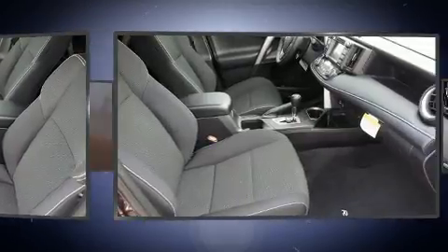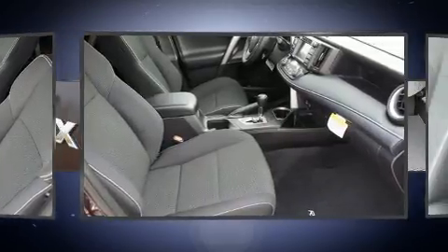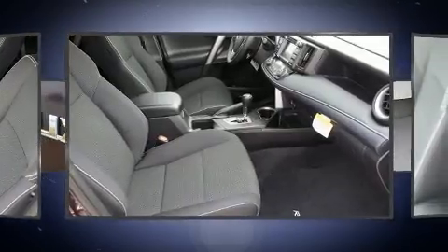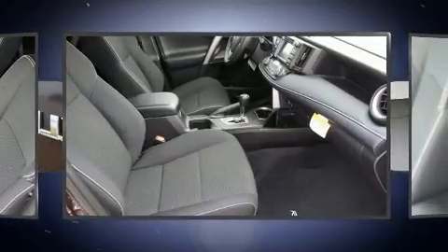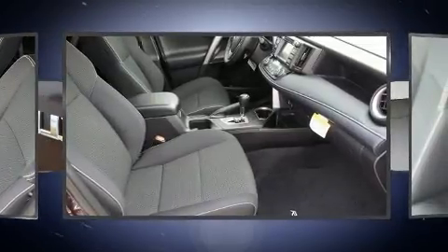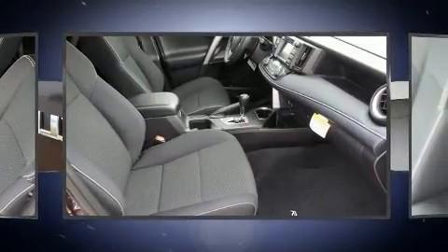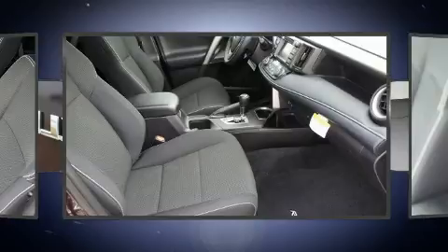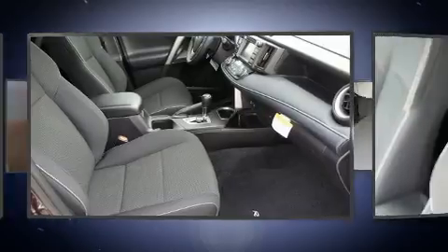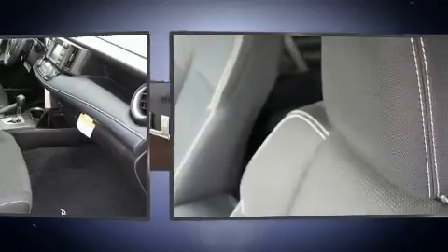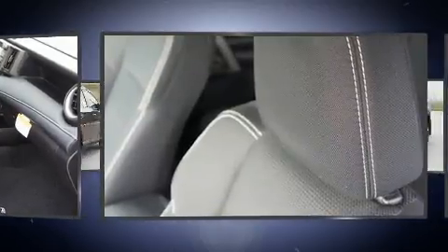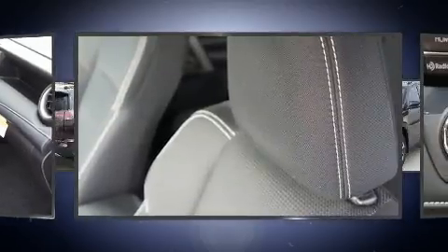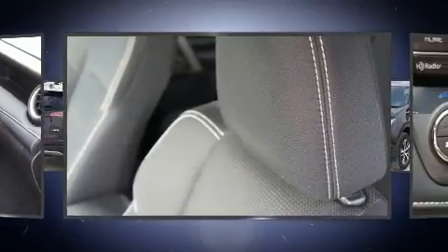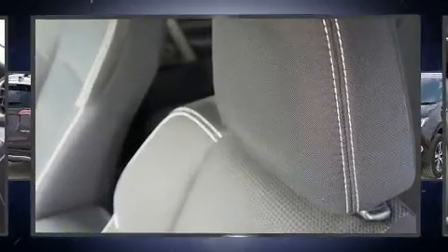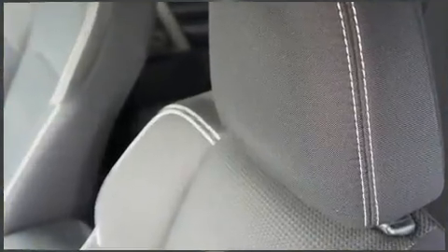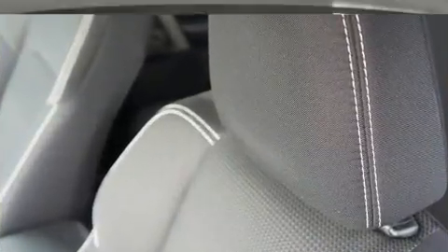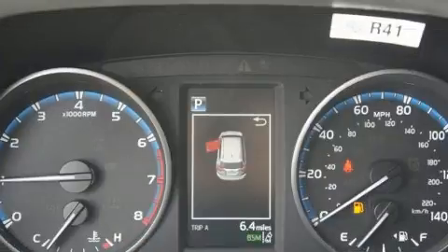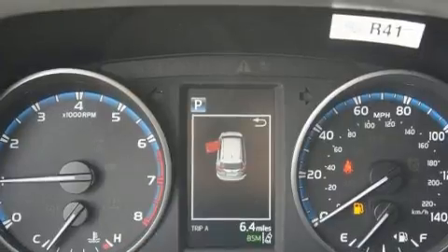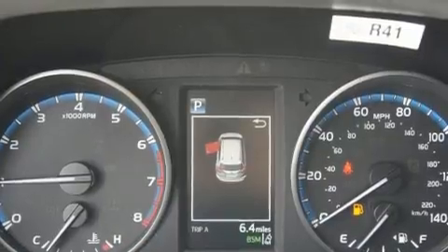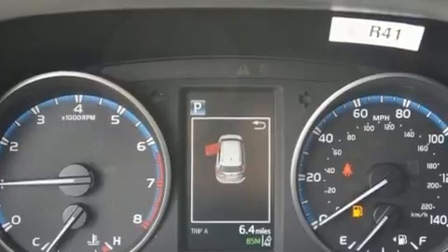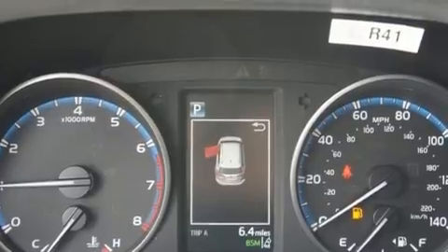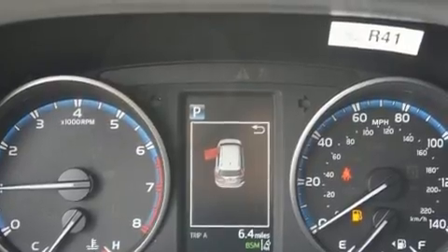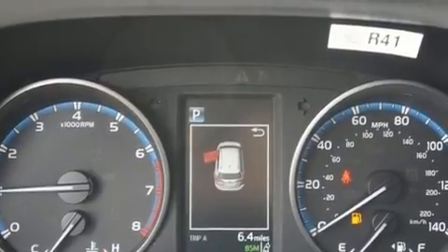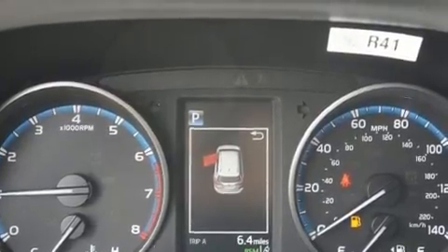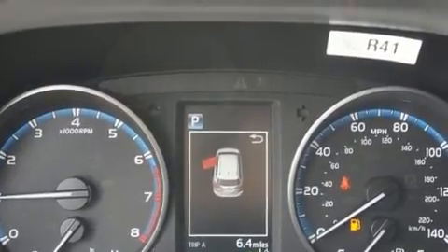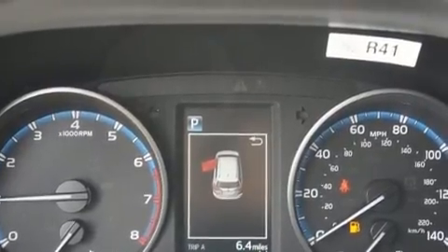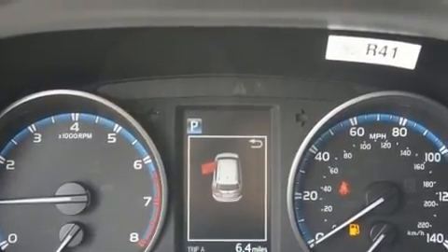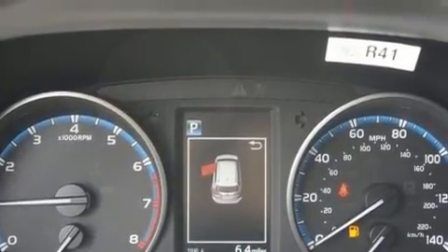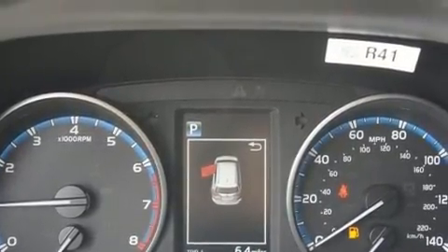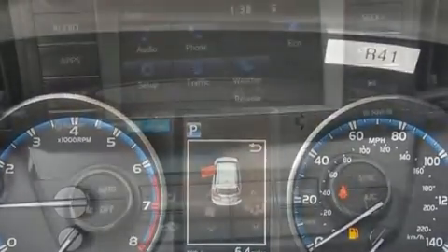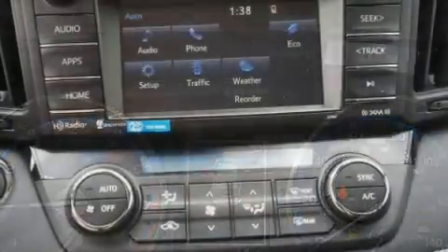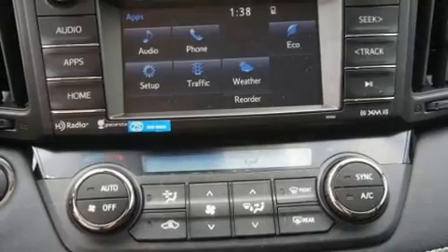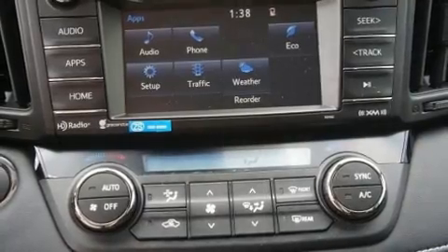Toyota ensures the safety and security of its passengers with equipment such as head curtain airbags, front side impact airbags, traction control, brake assist, a panic alarm, and four-wheel disc brakes with ABS.